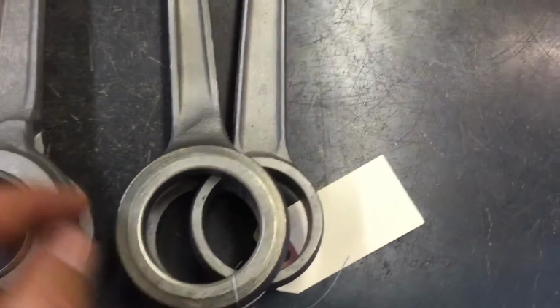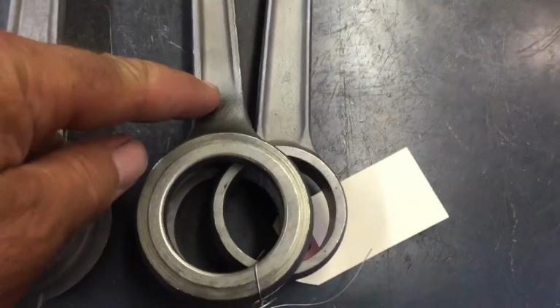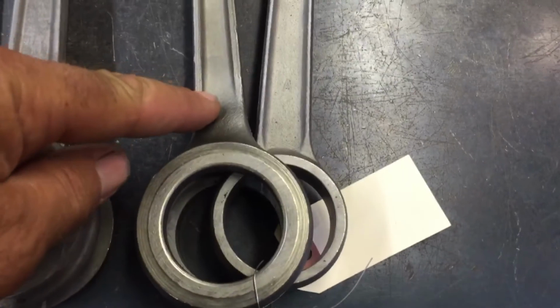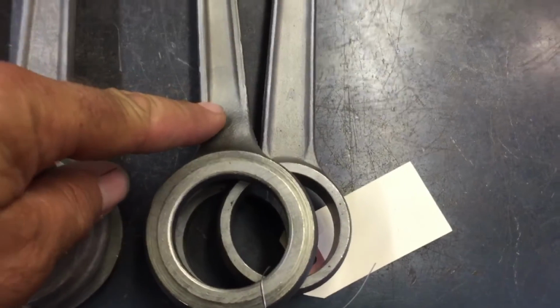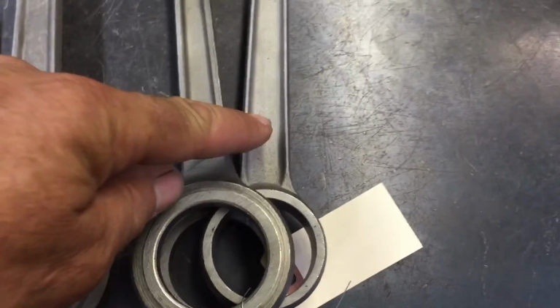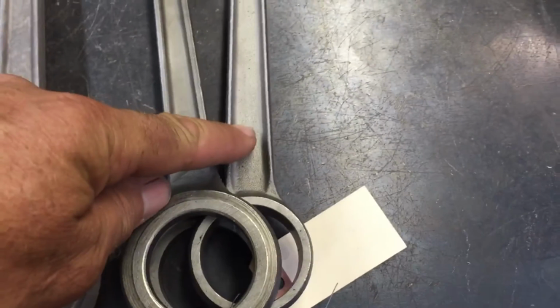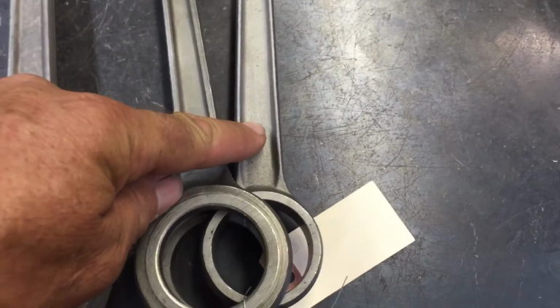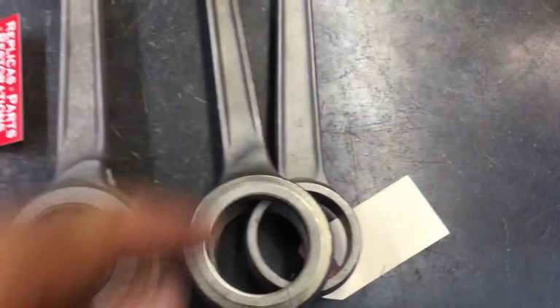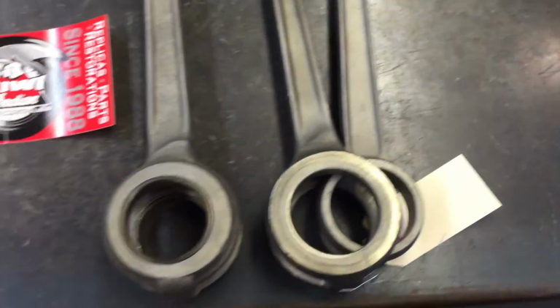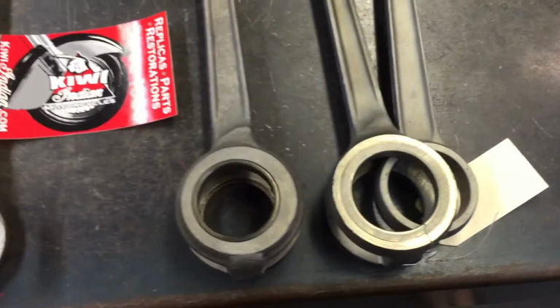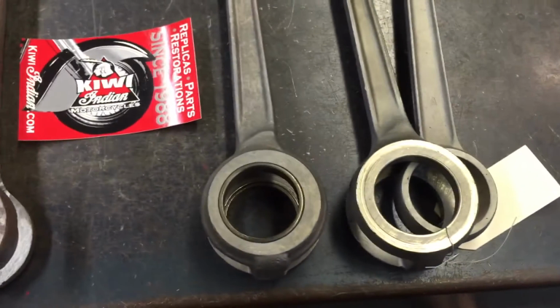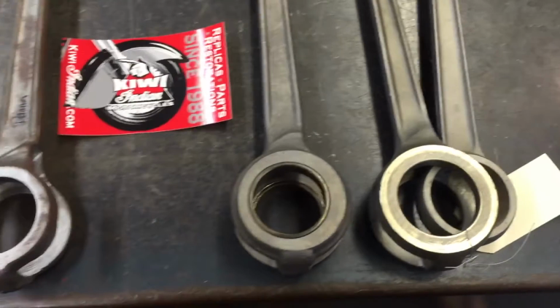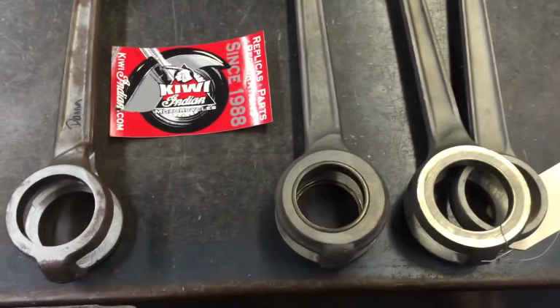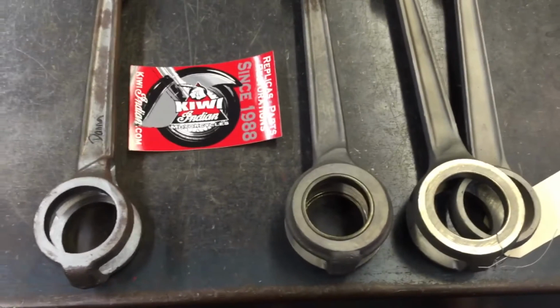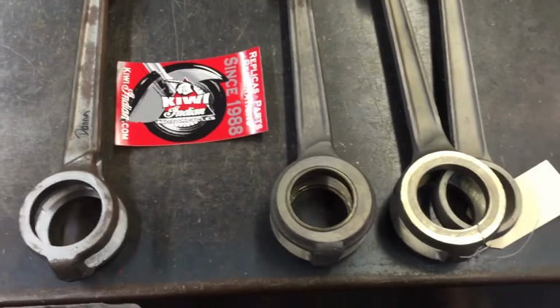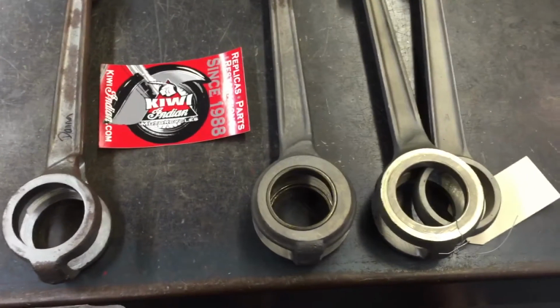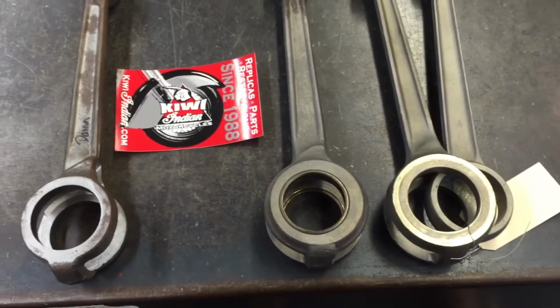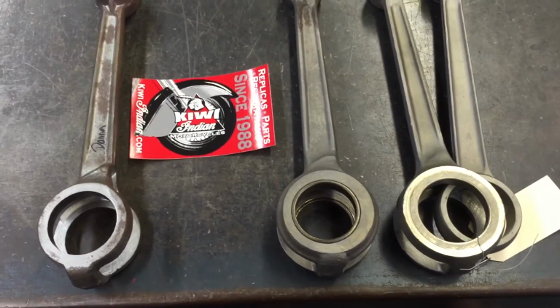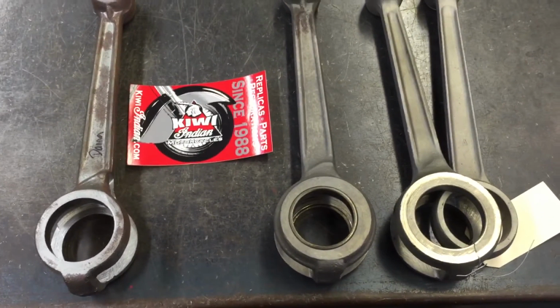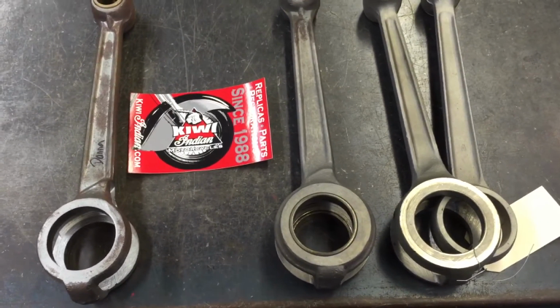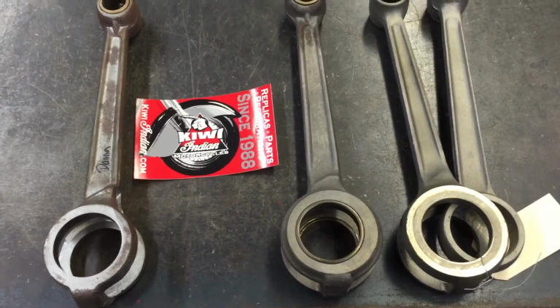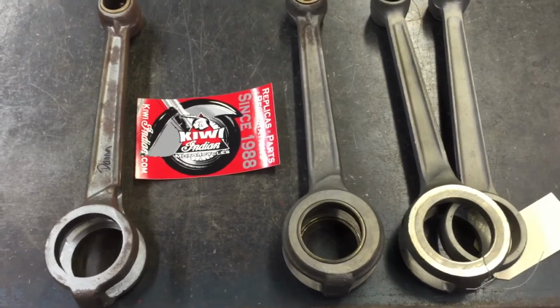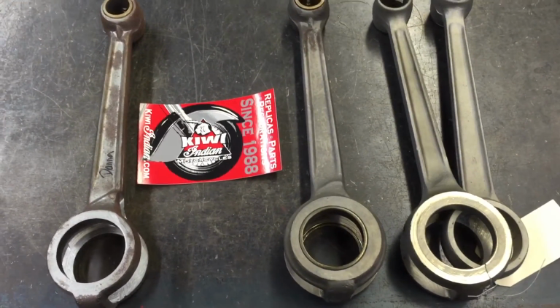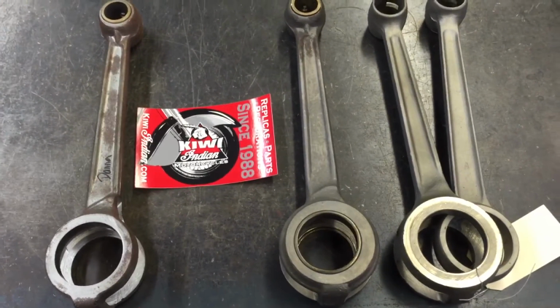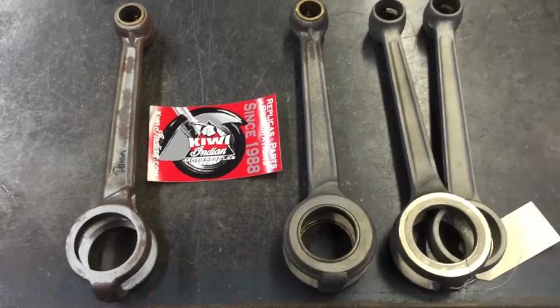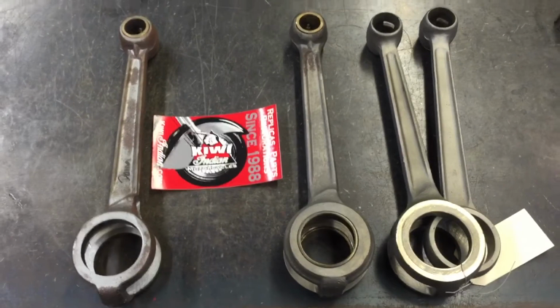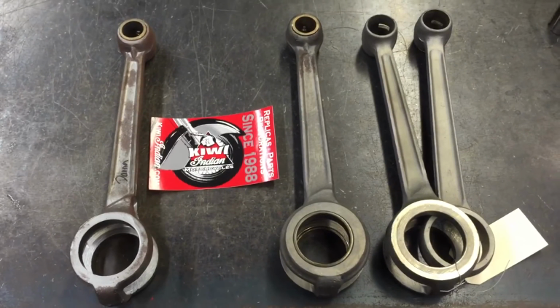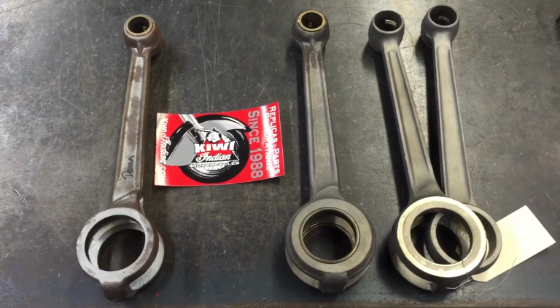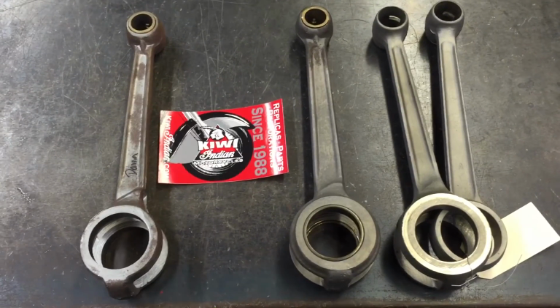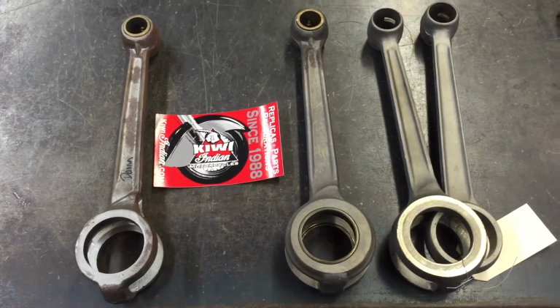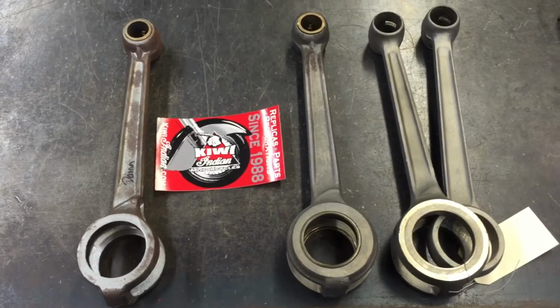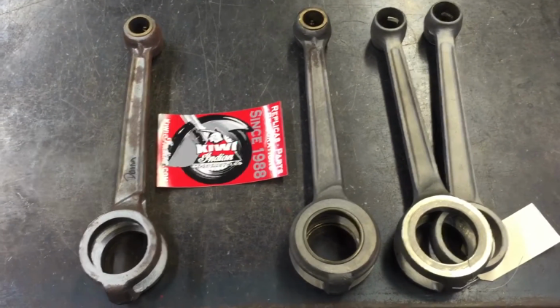This one here would be the female, and this would be your male. If you've got a Harley guy working on your bike, make sure you let them know that the fork connecting rod goes to the front — because on a Harley it goes to the rear.